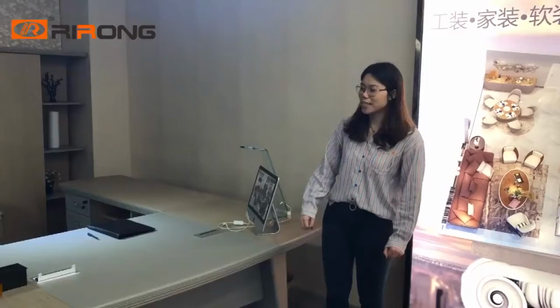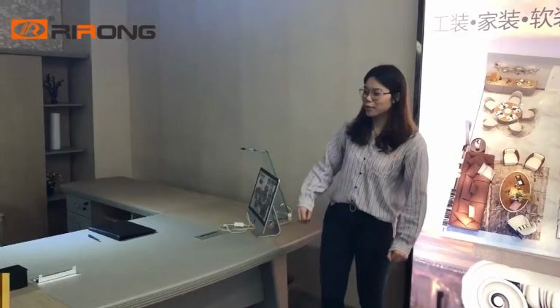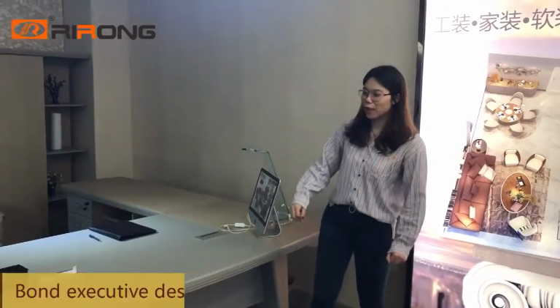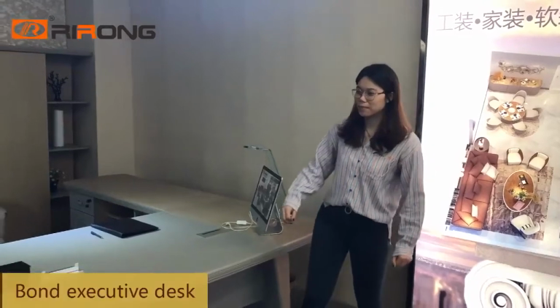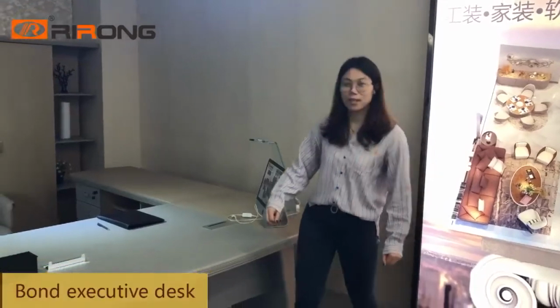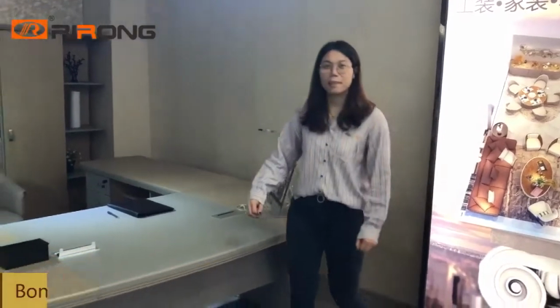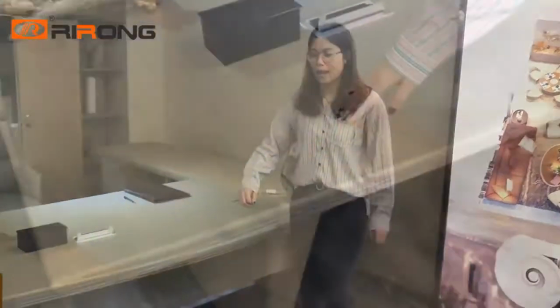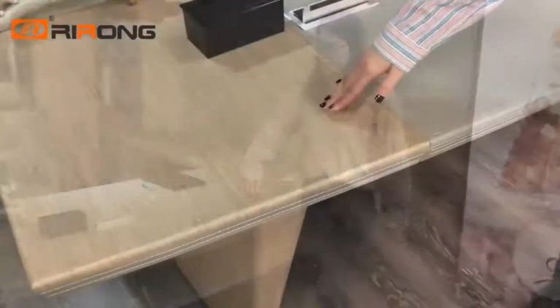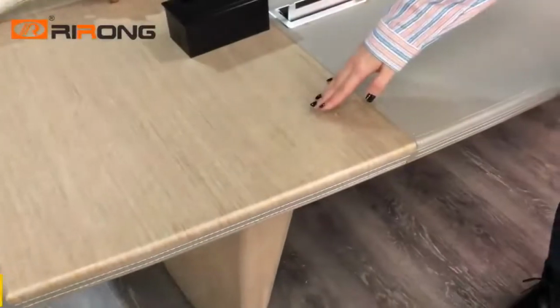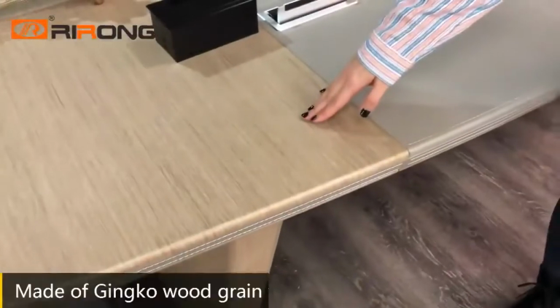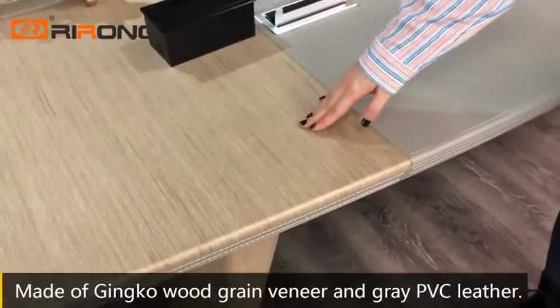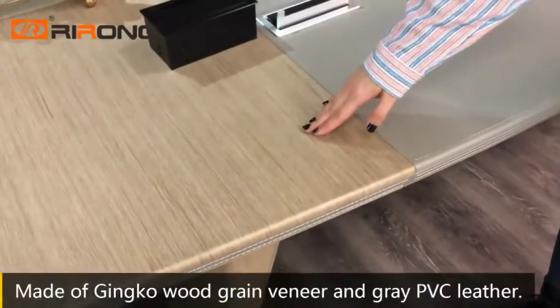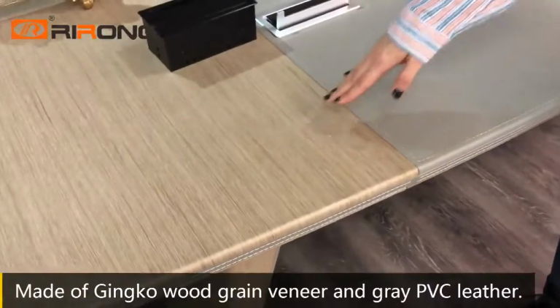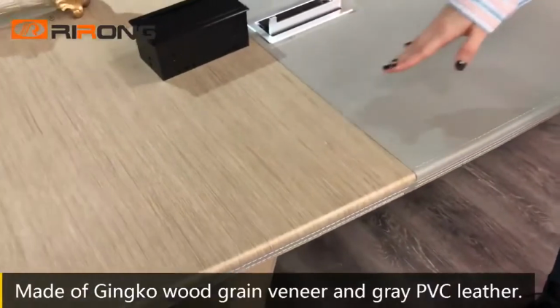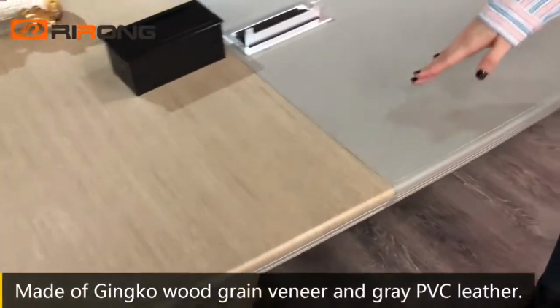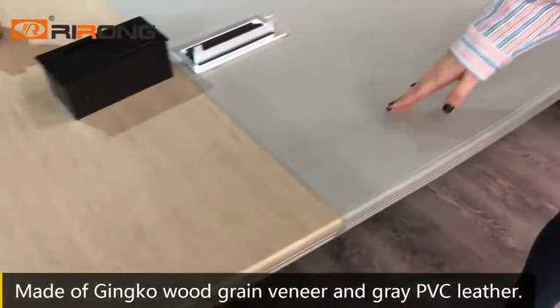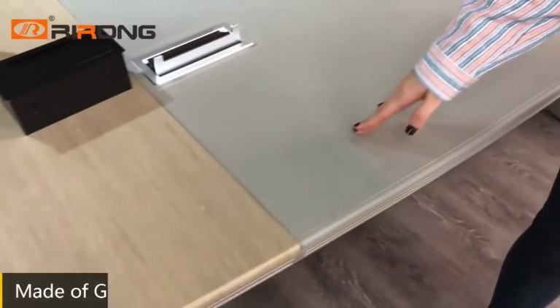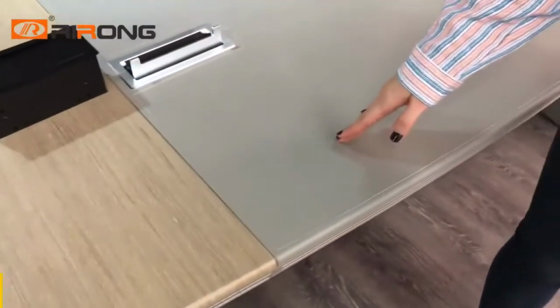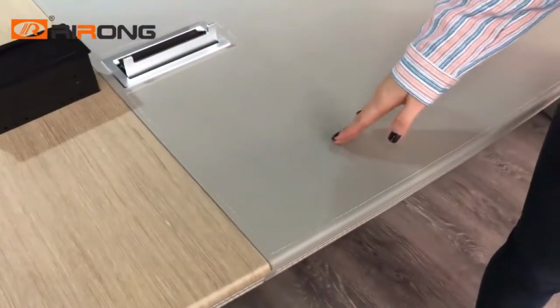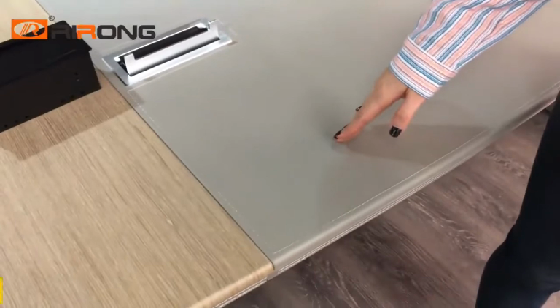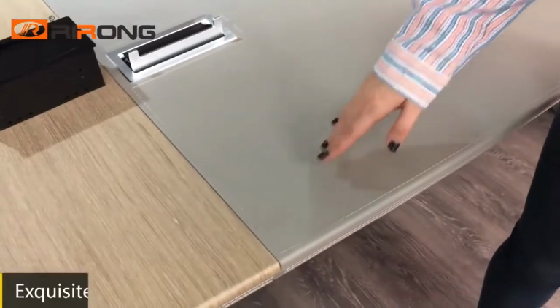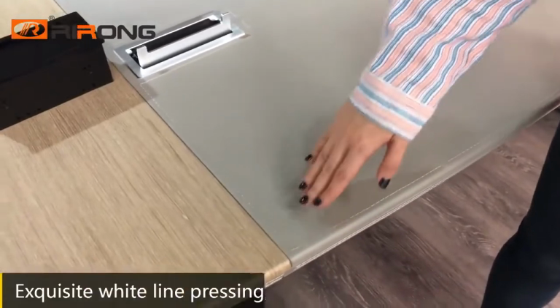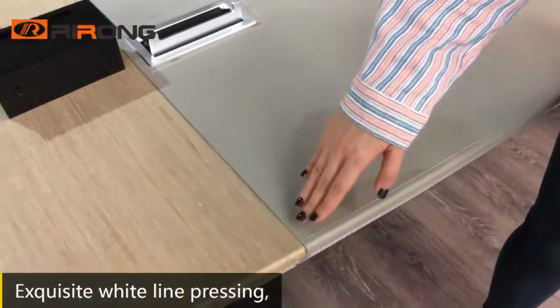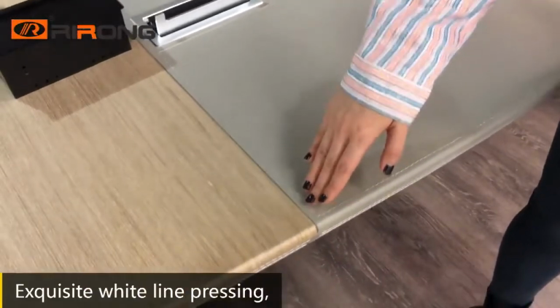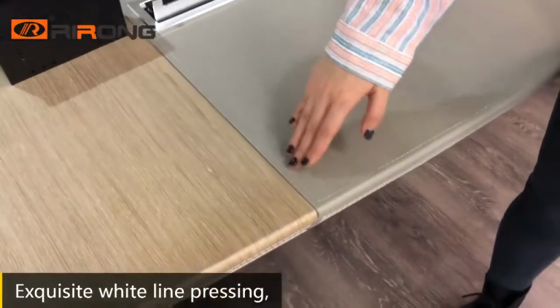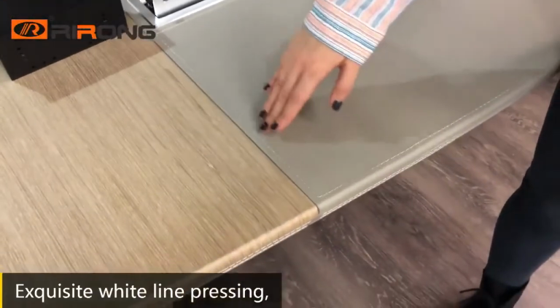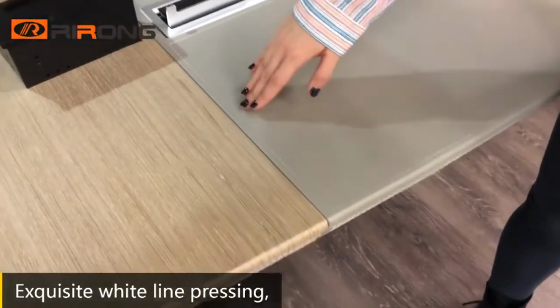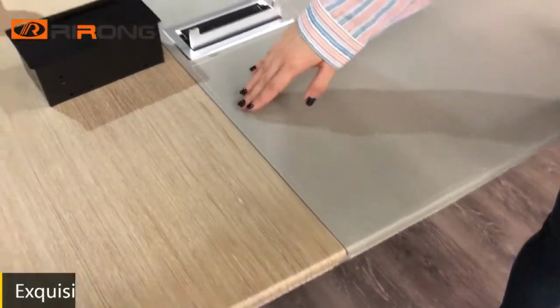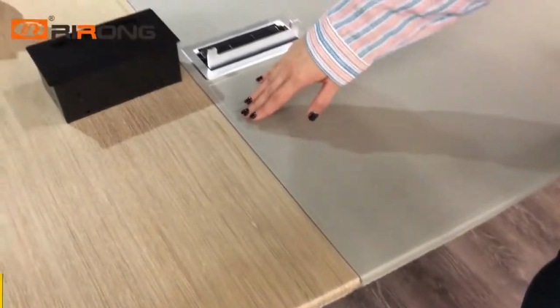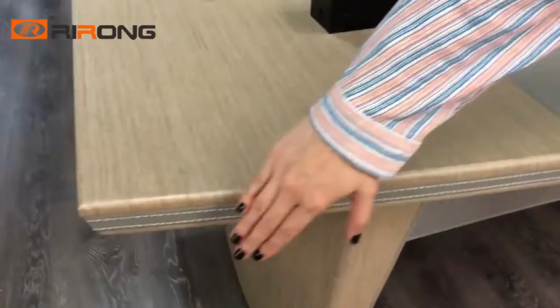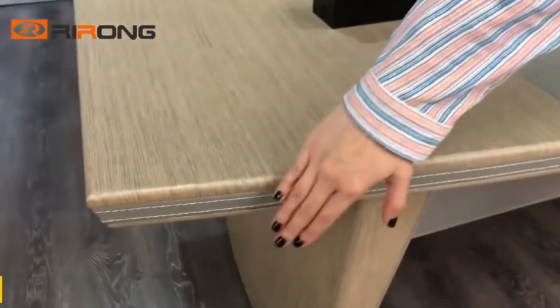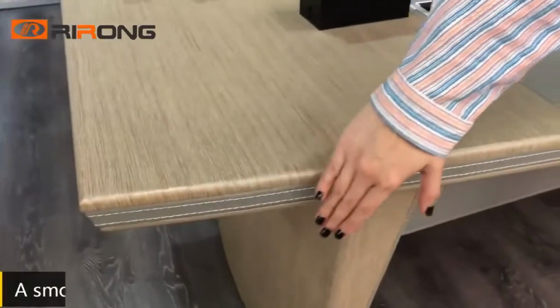Creative desk, made of Kinko wood, grade leather, and grade PVC leather. Exquisite white line pressing with a smooth curved line.